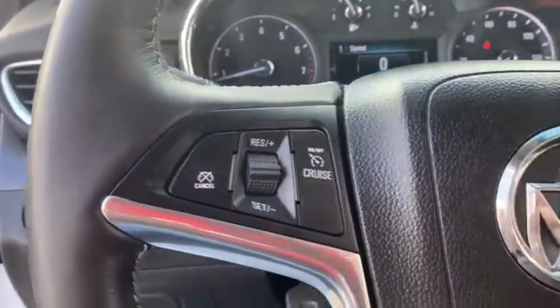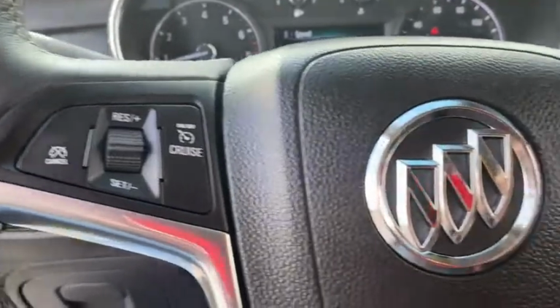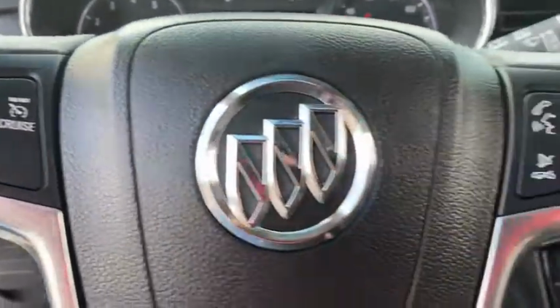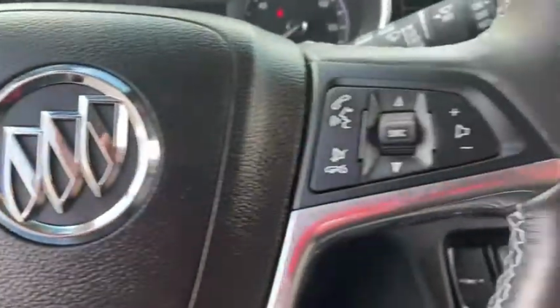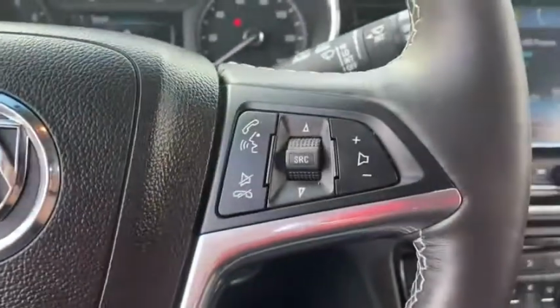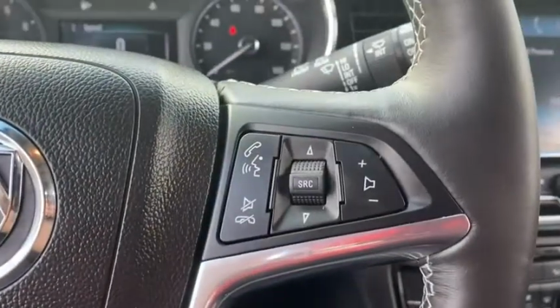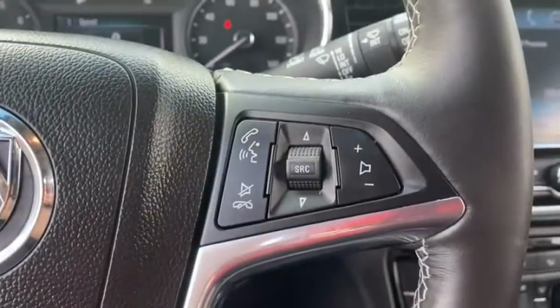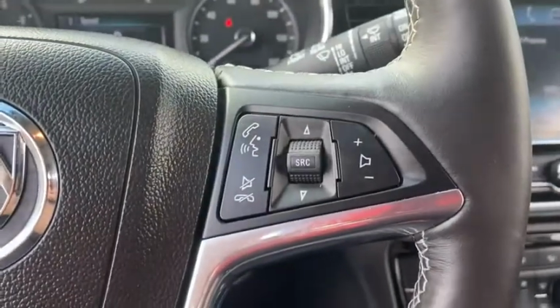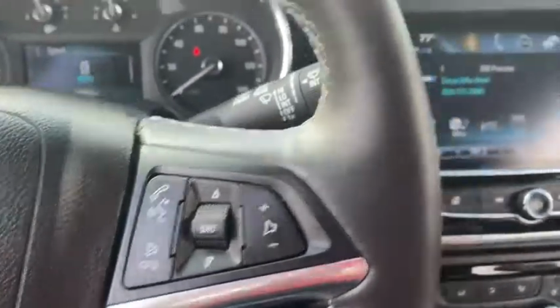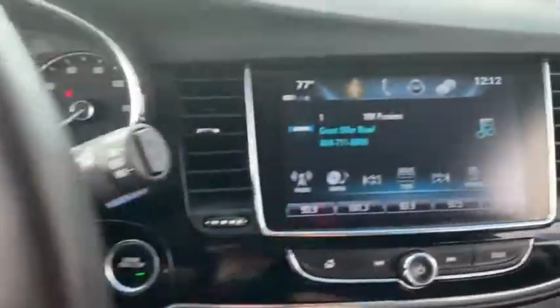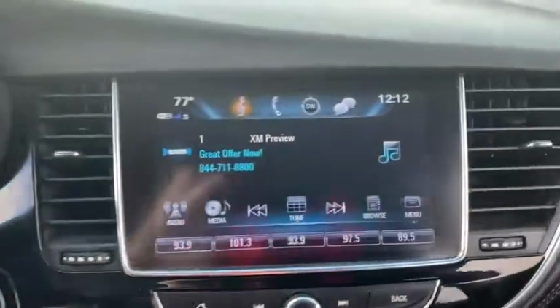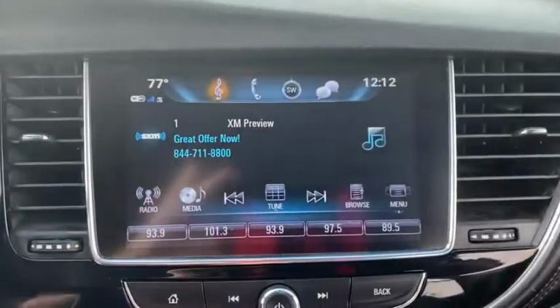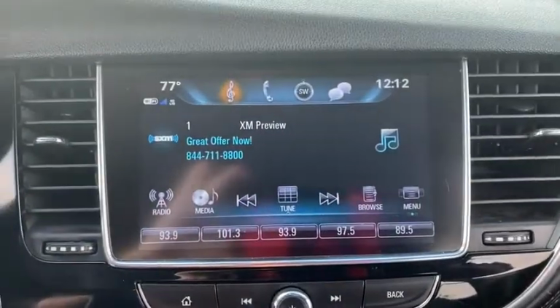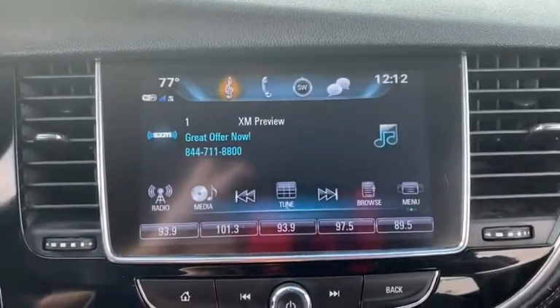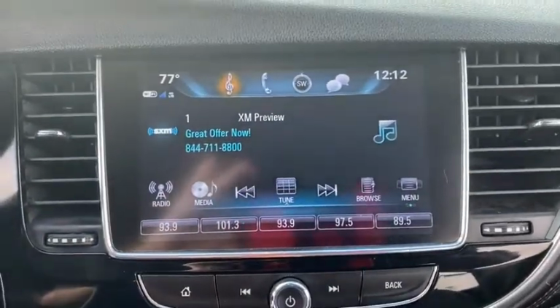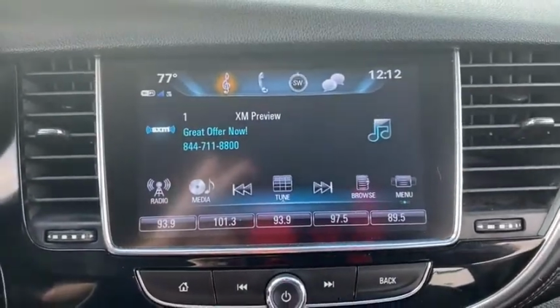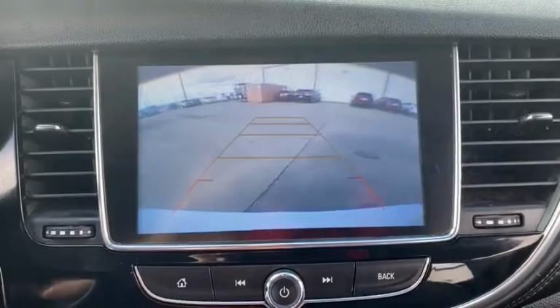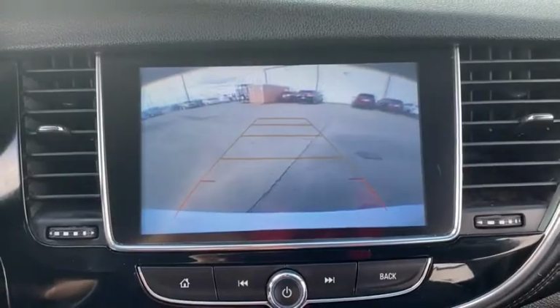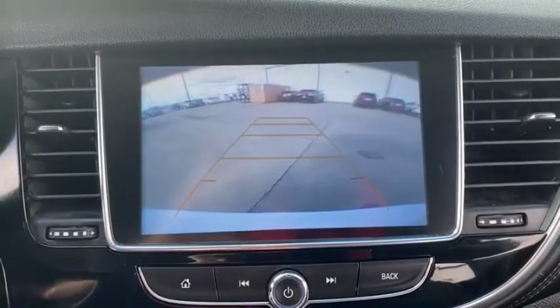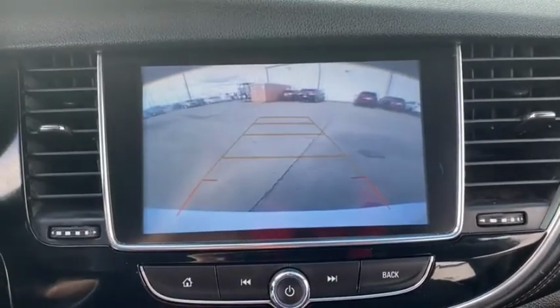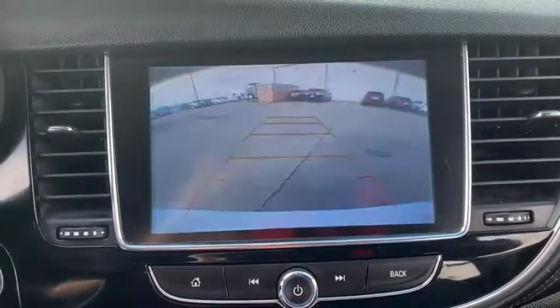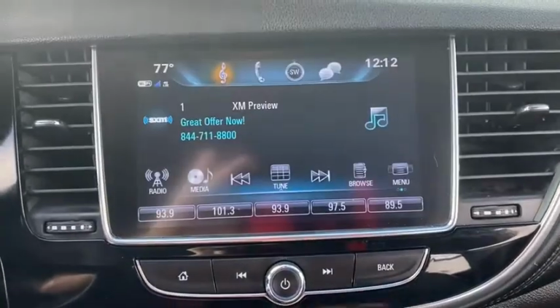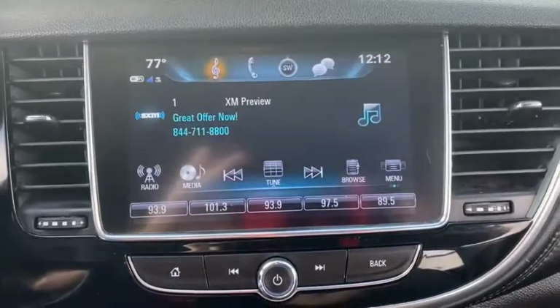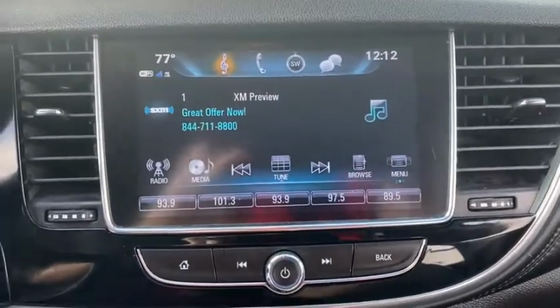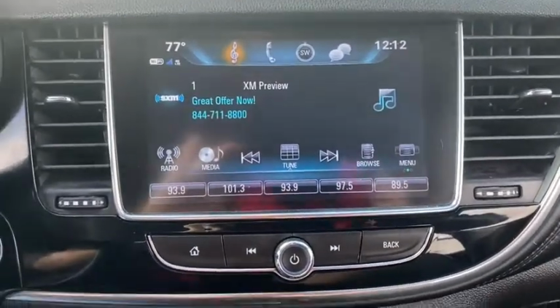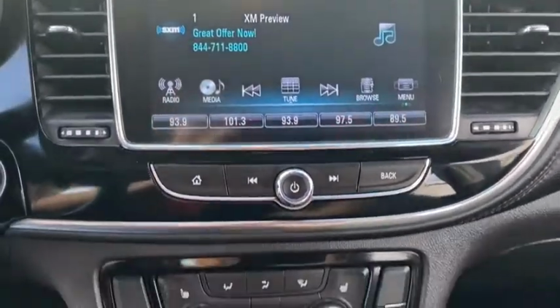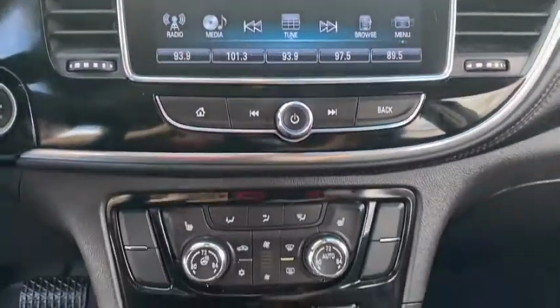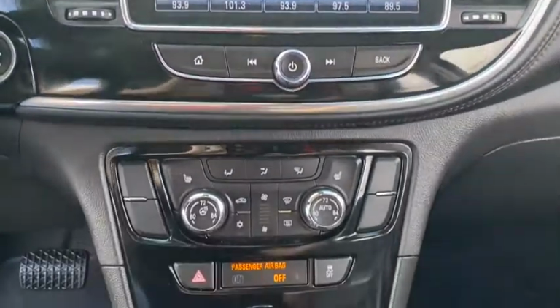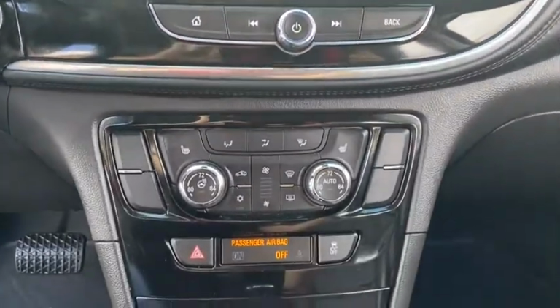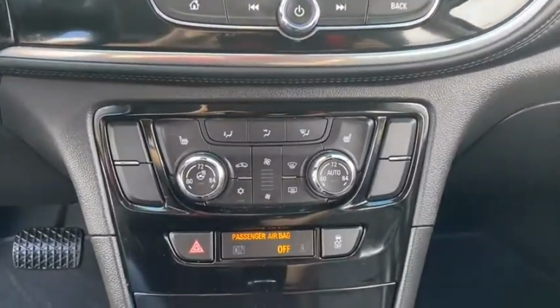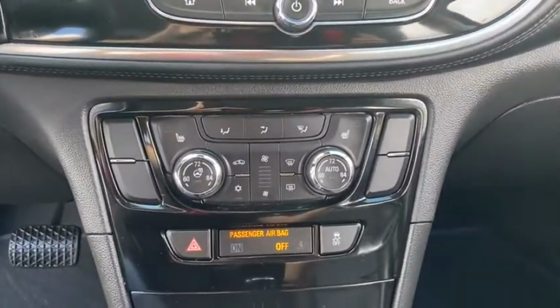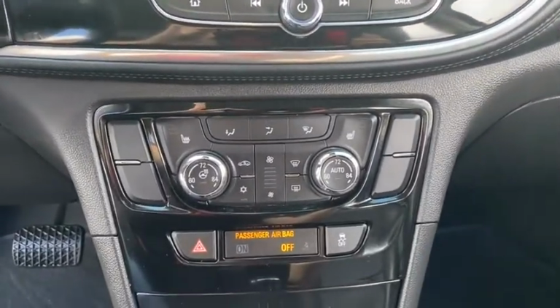Here are some of this vehicle's great options: back-up camera, keyless entry, power passenger seat, remote engine start, leather-wrapped steering wheel, driver lumbar.